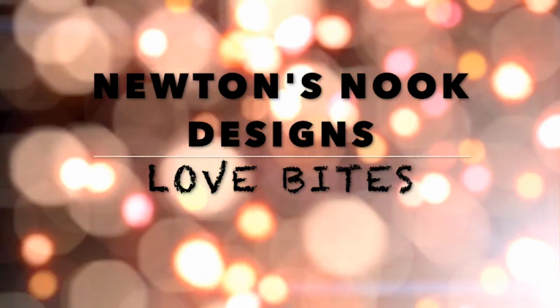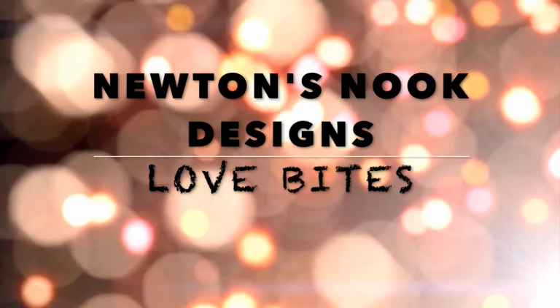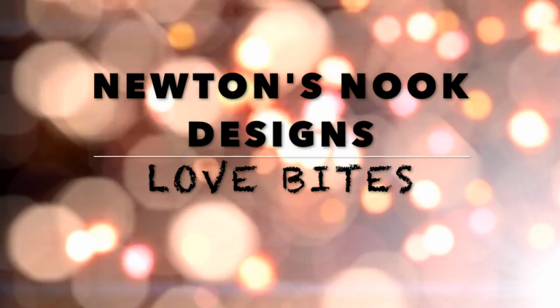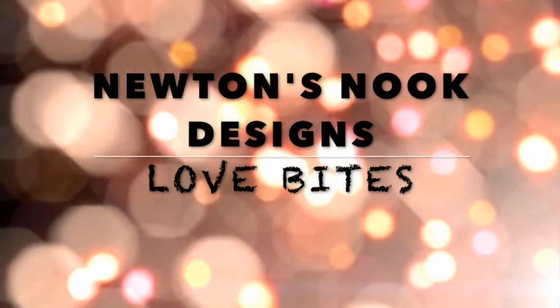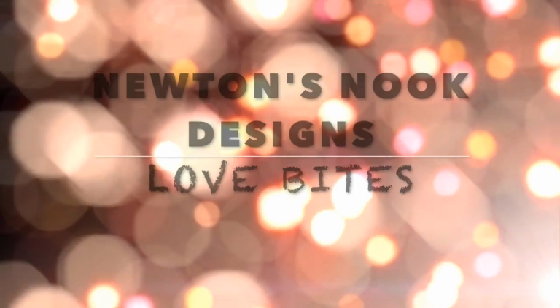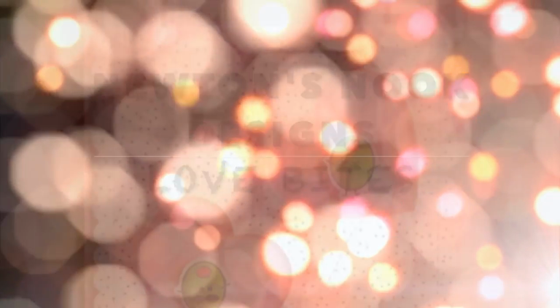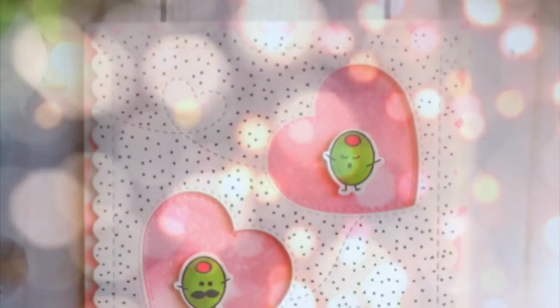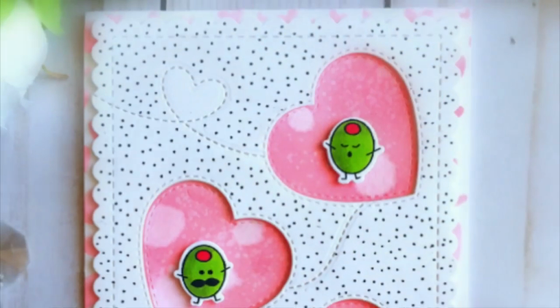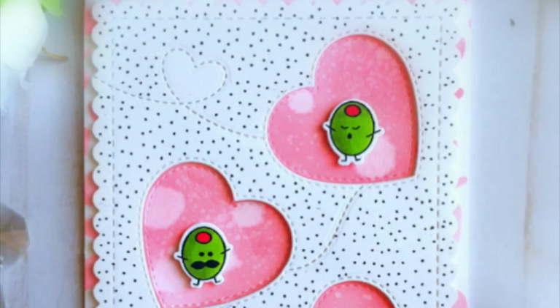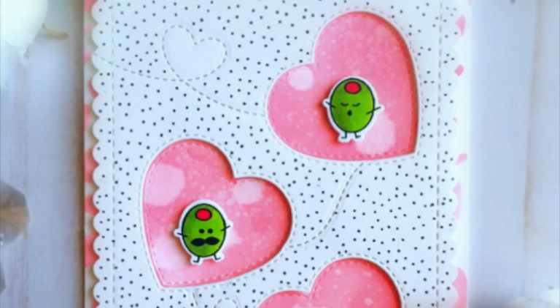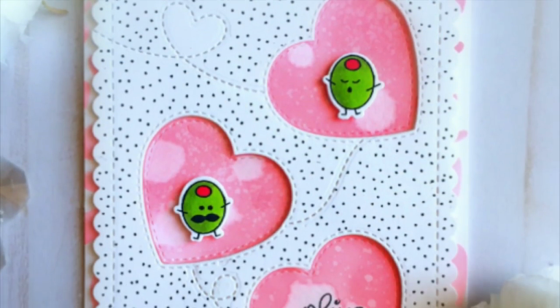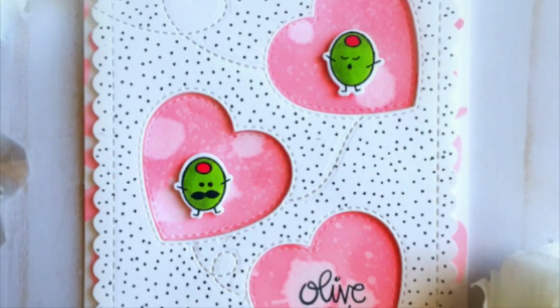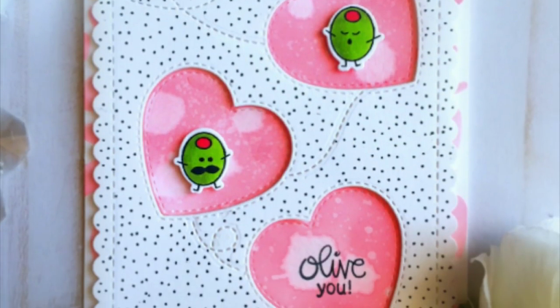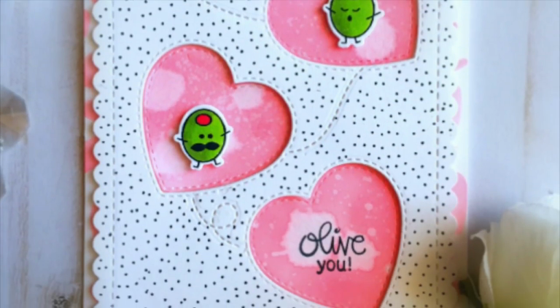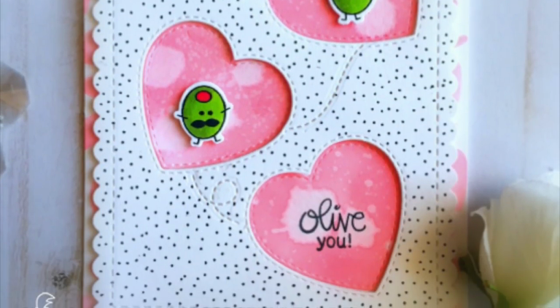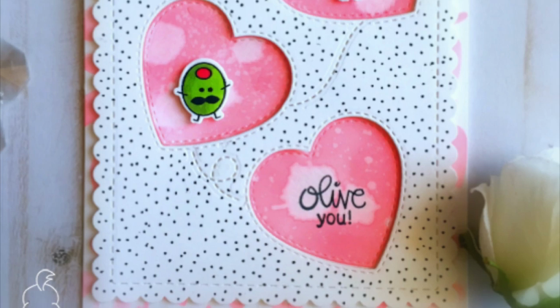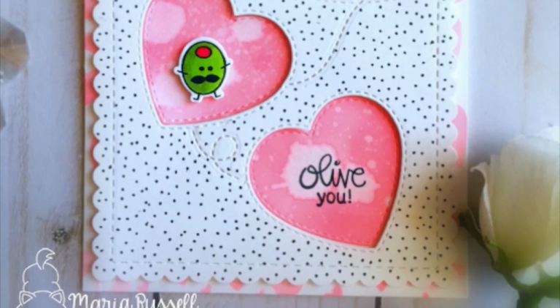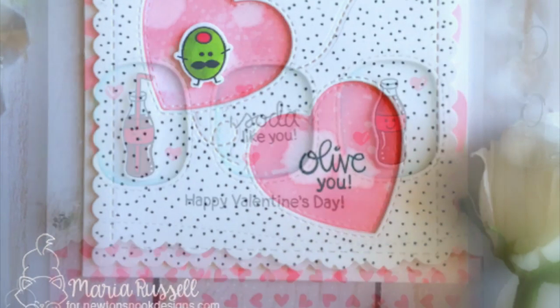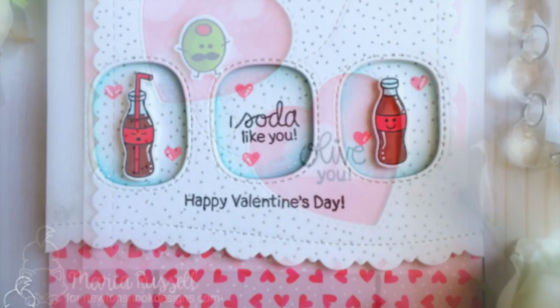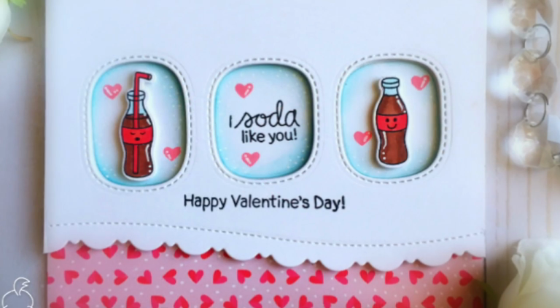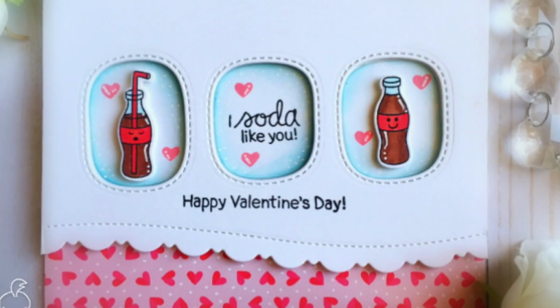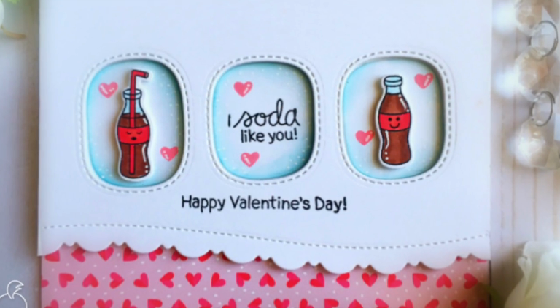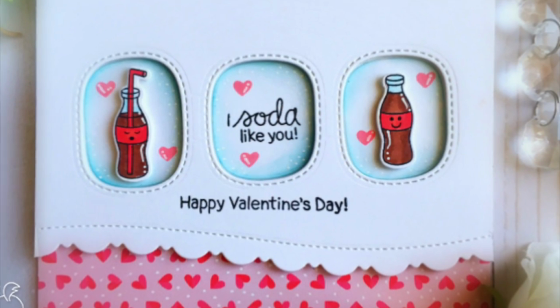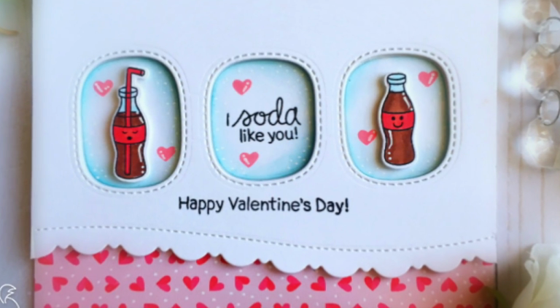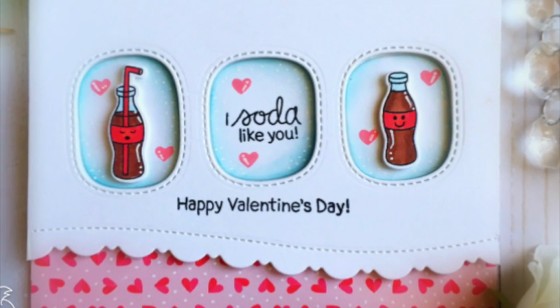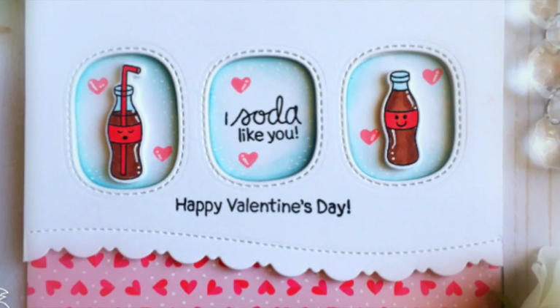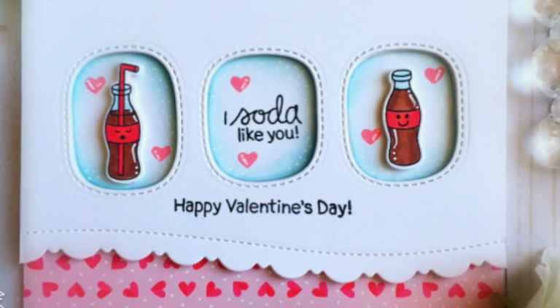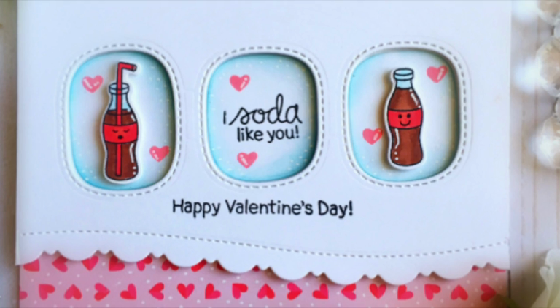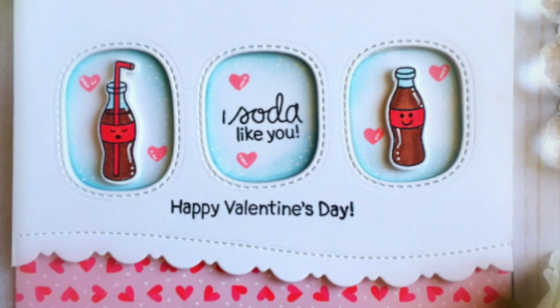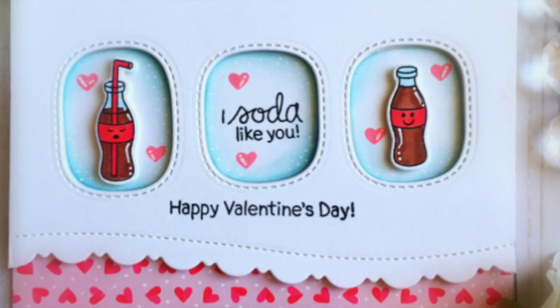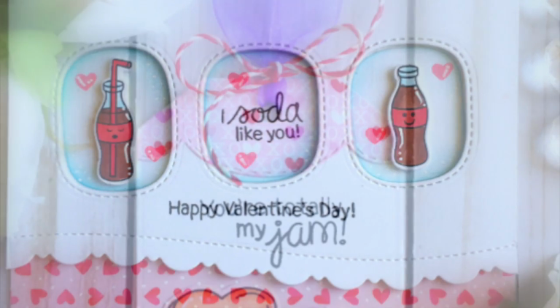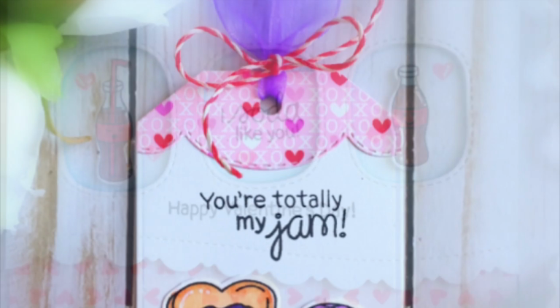Hi there, it's Maria here with you and I am back today to share with you some very simple and cute Valentine's Day projects showcasing the new Love Bites stamp set and coordinating dies by Newton's Nook Designs.